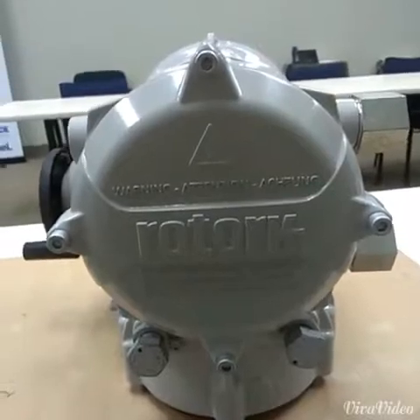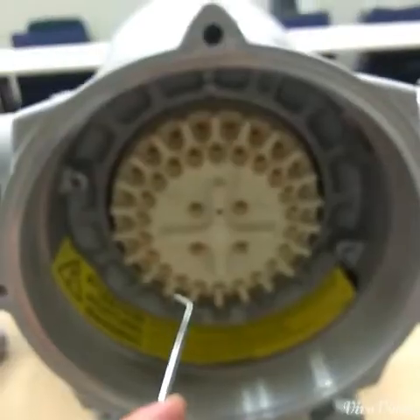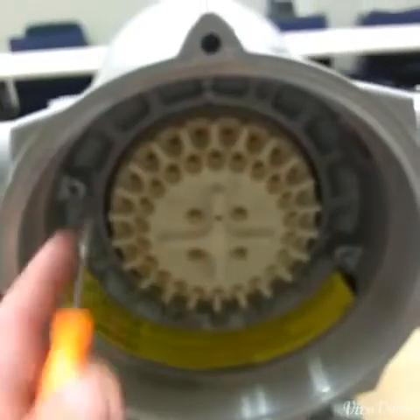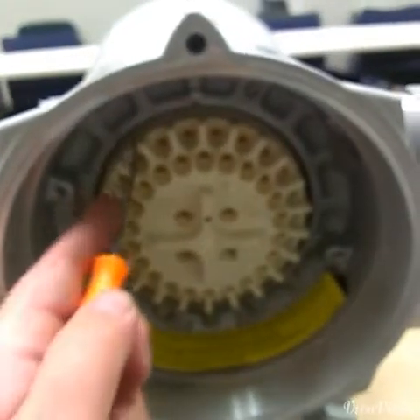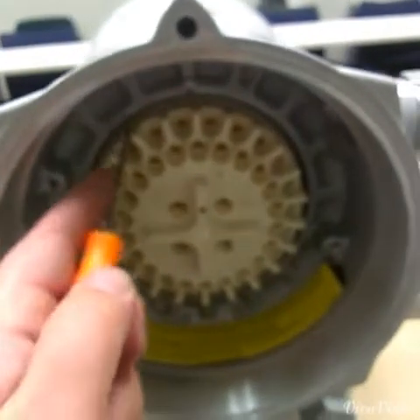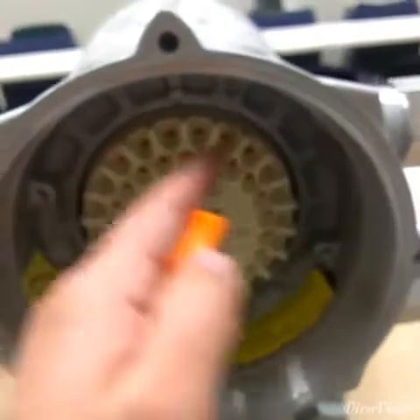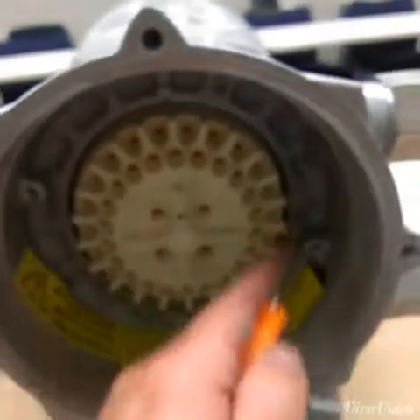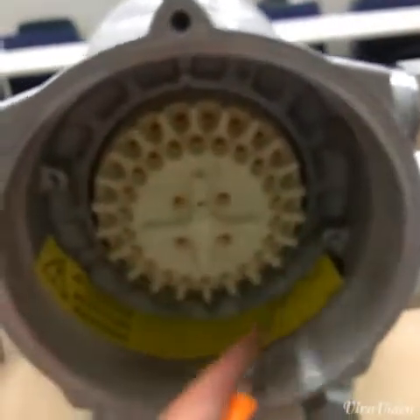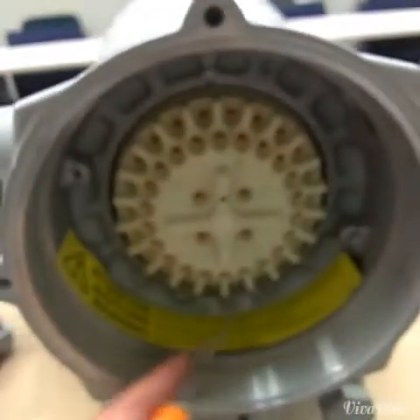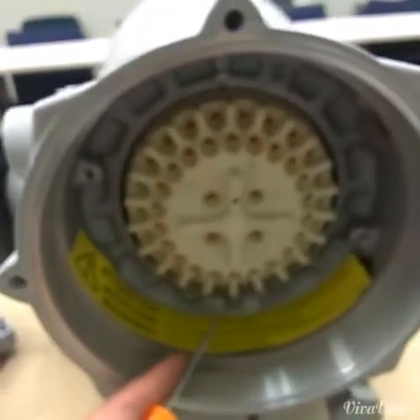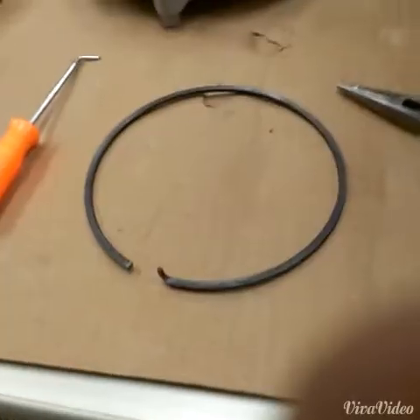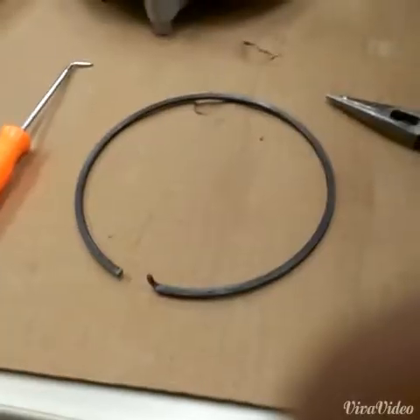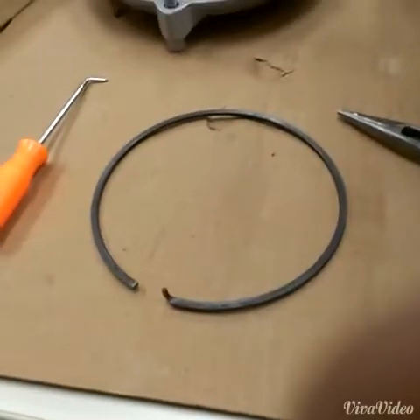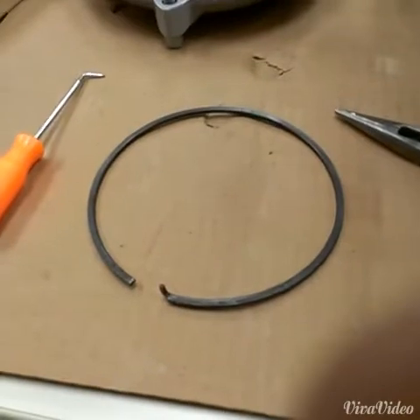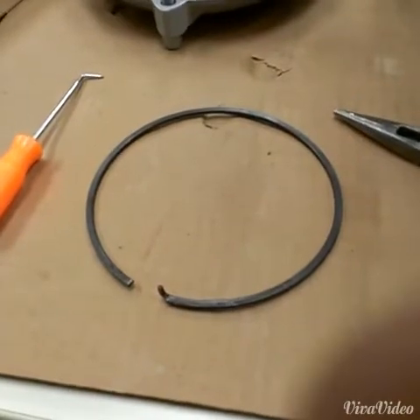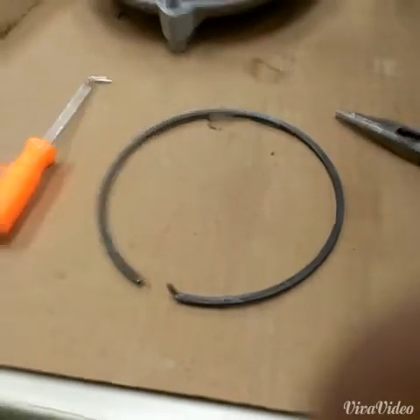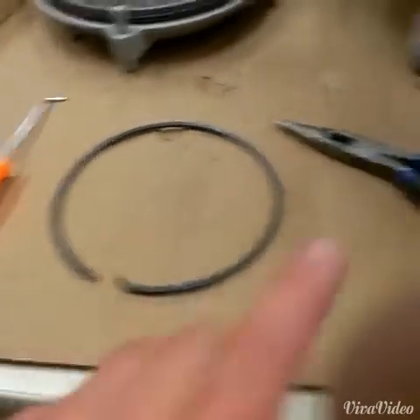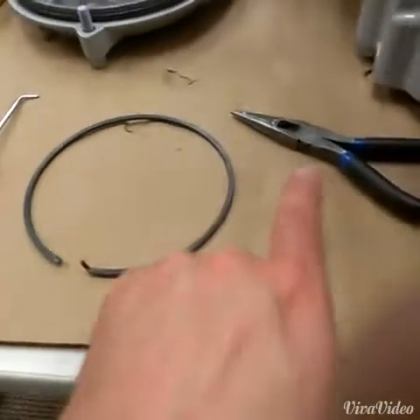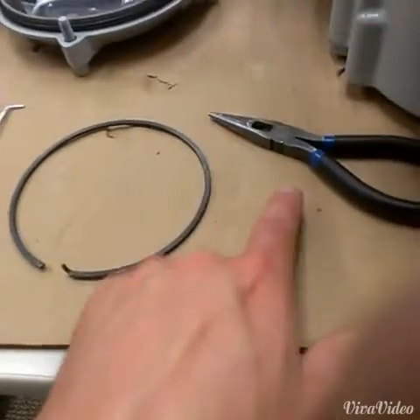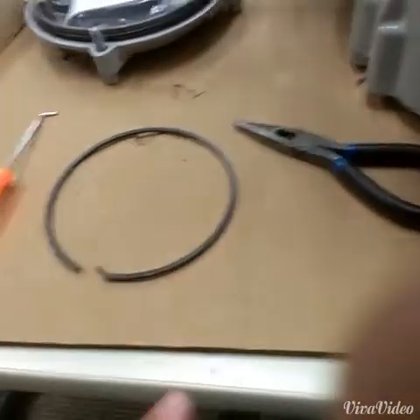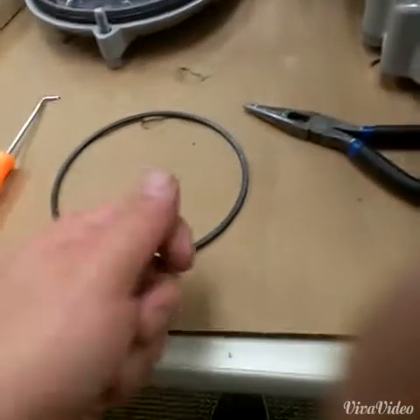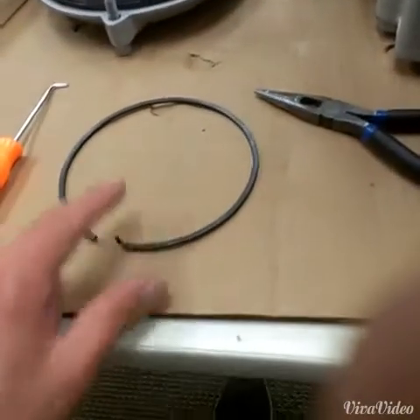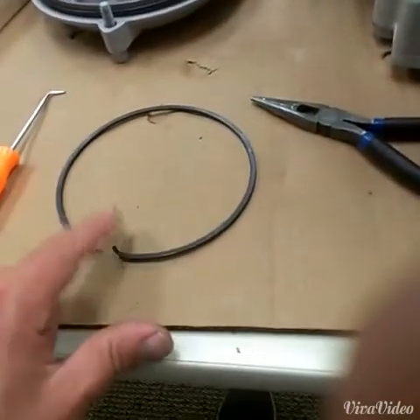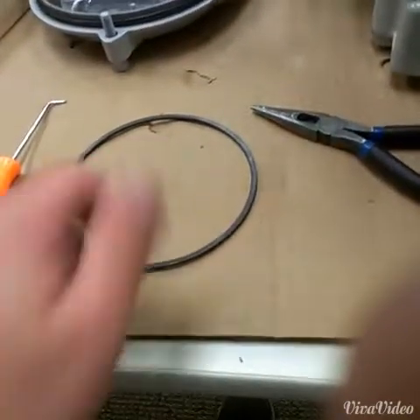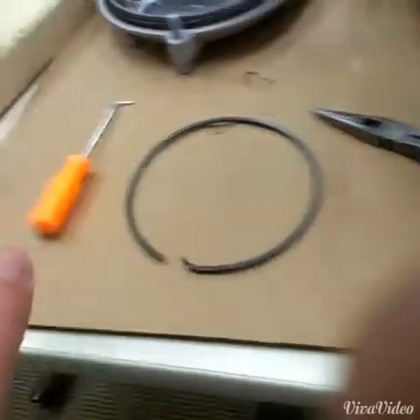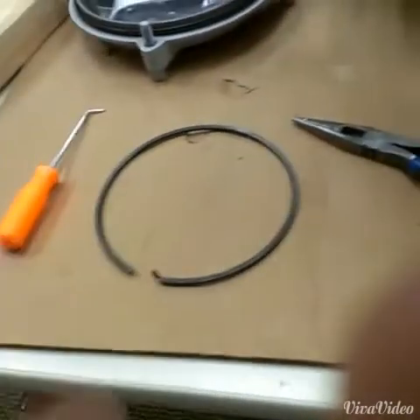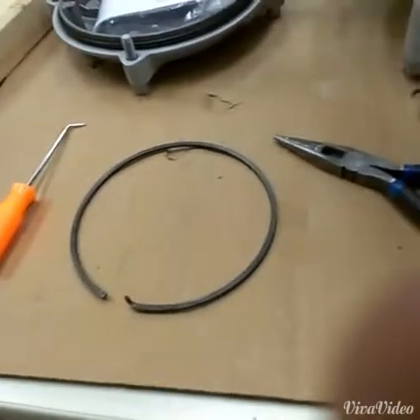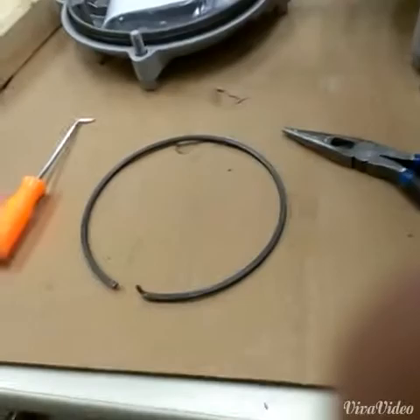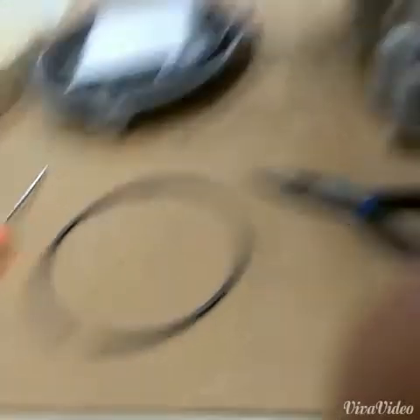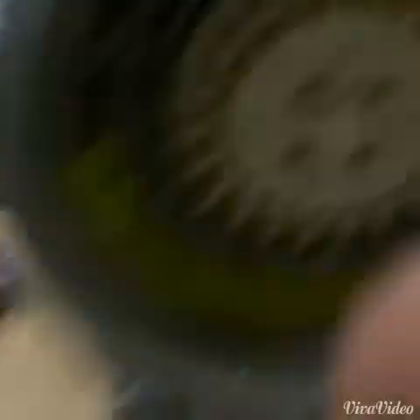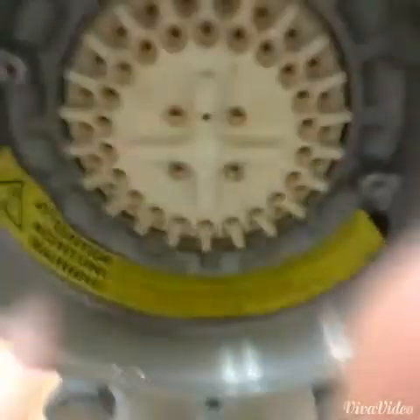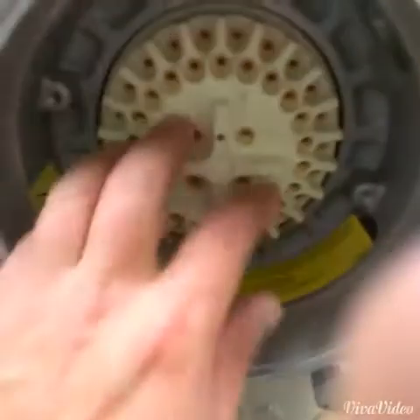Remove the snap ring that holds in the terminal bung. I just use a needle nose pliers — grab it by this nipple and pull it right out. Now we can remove the terminal bung.